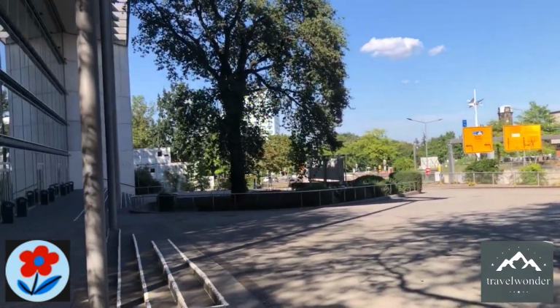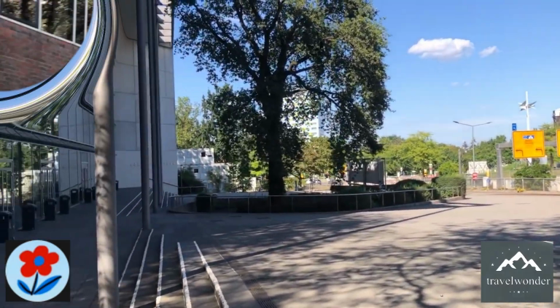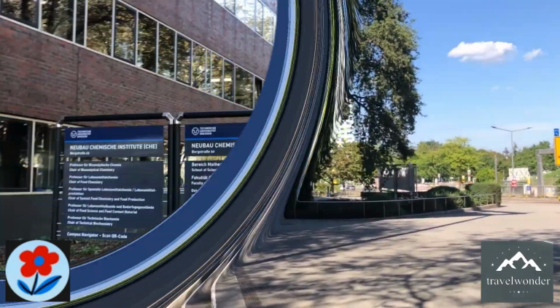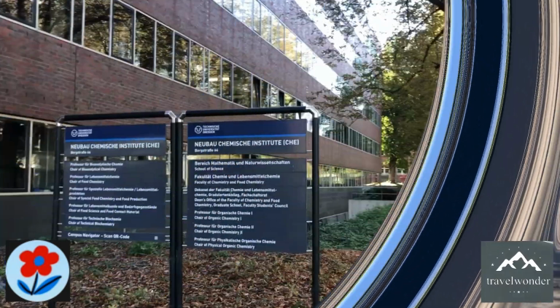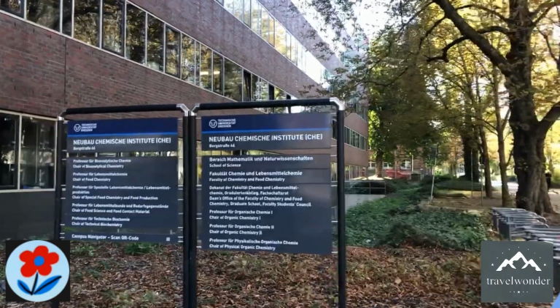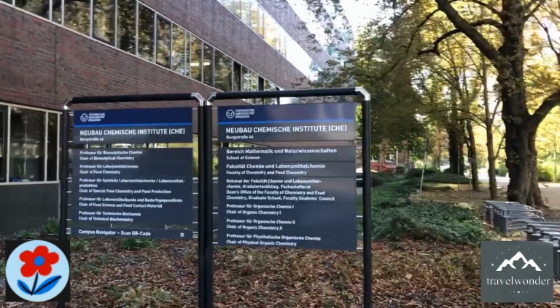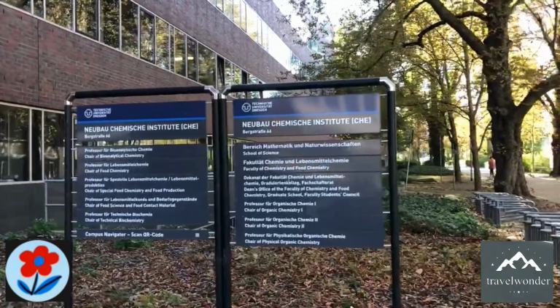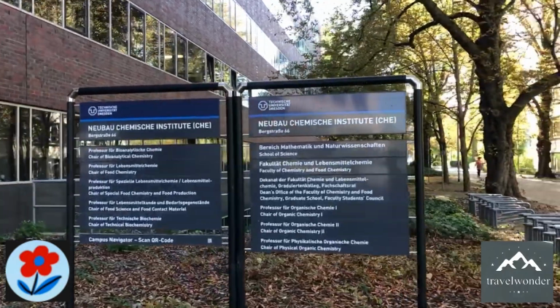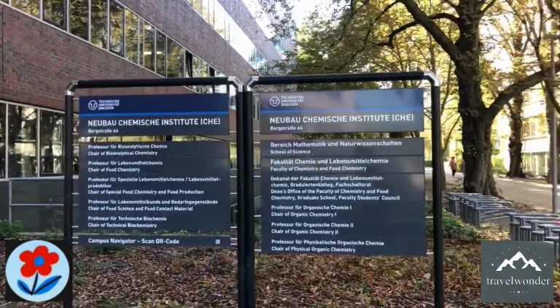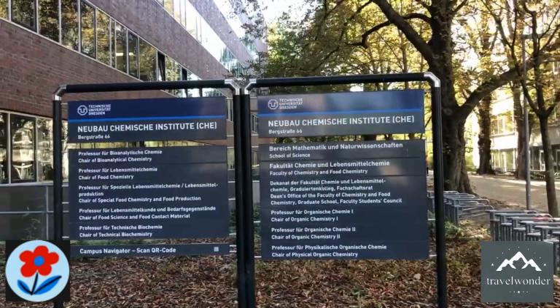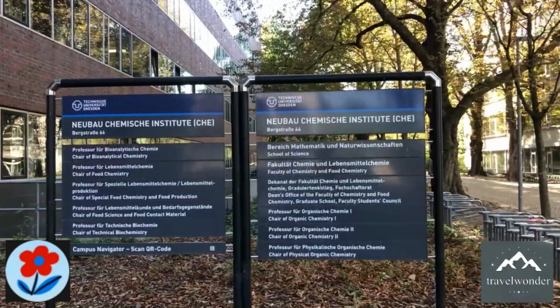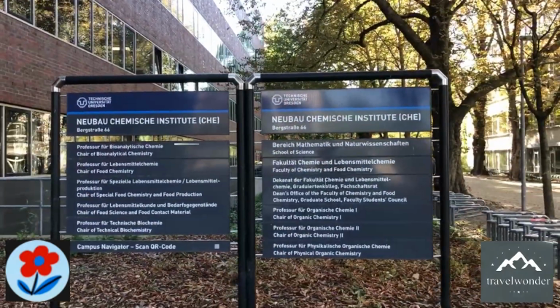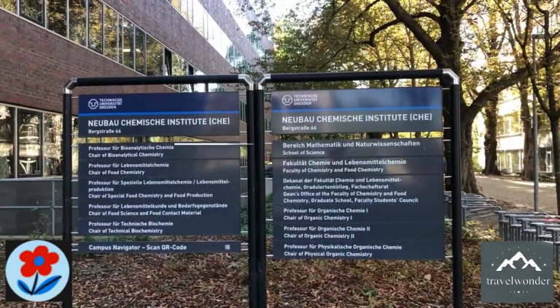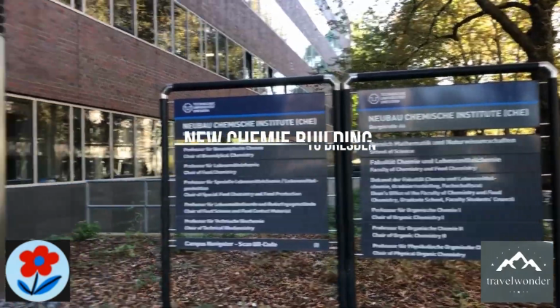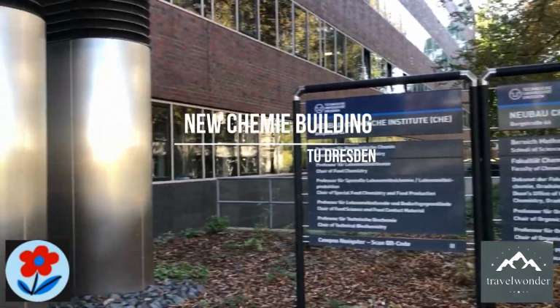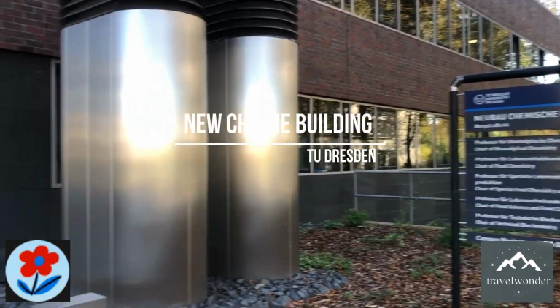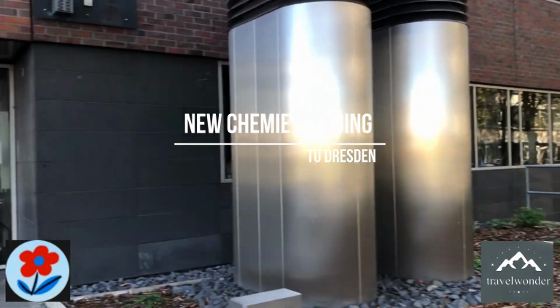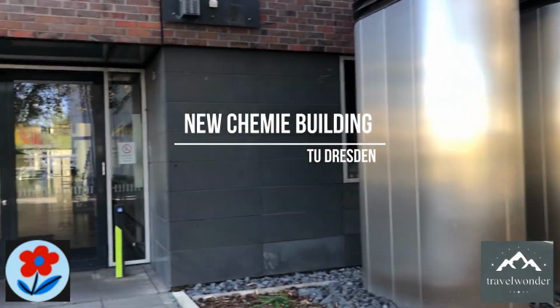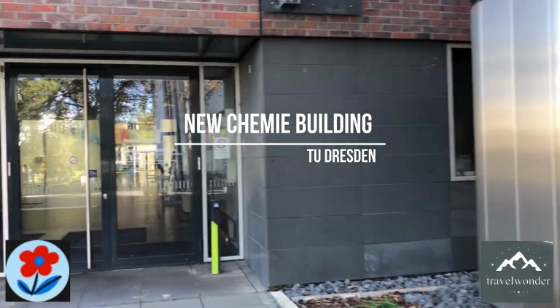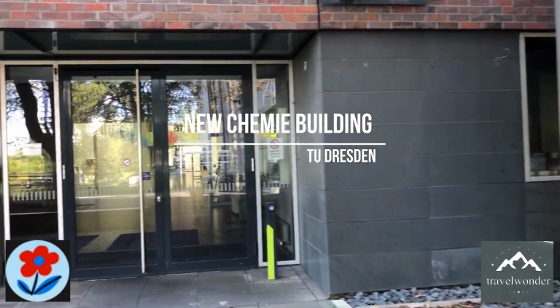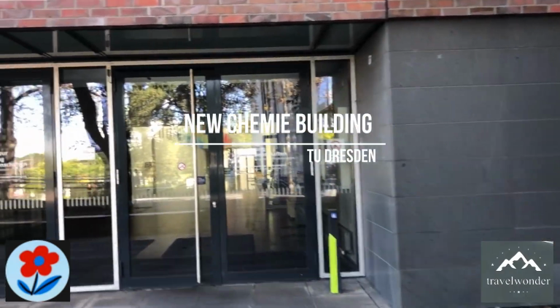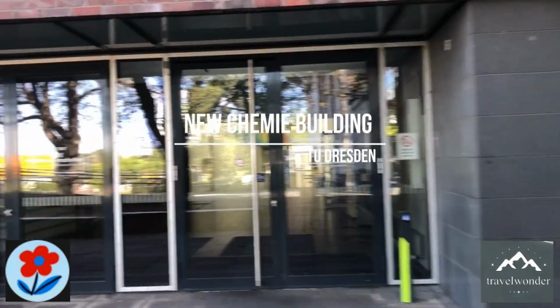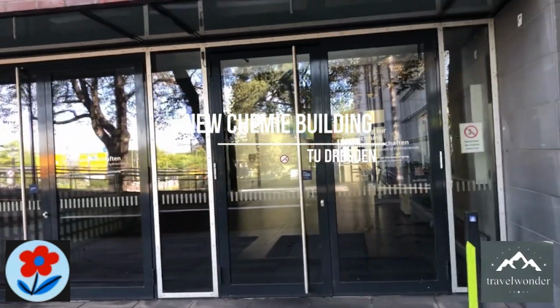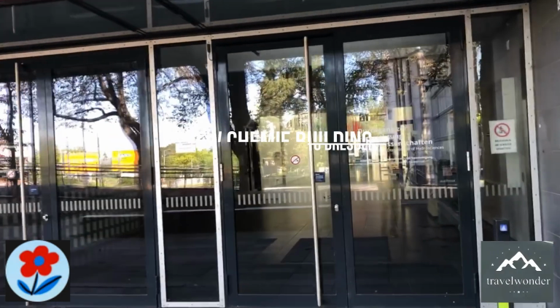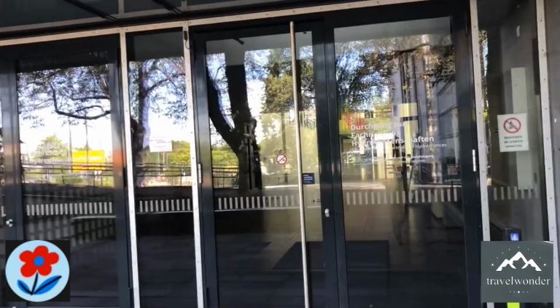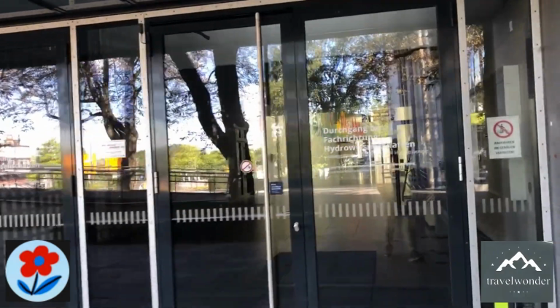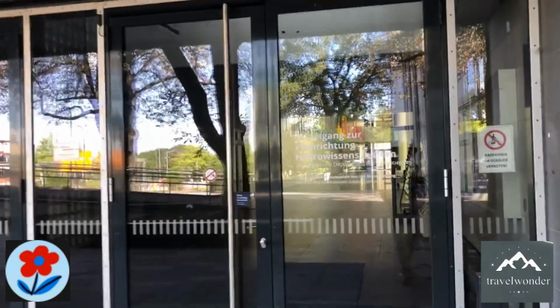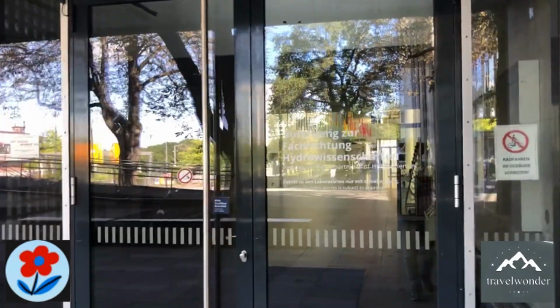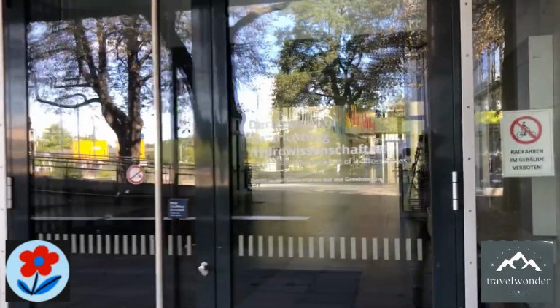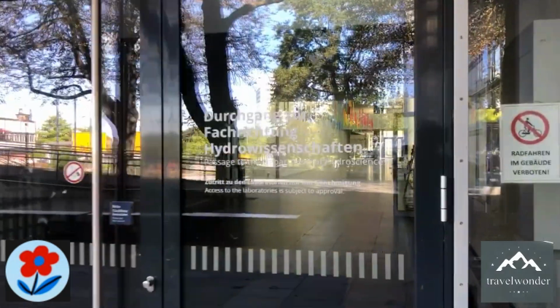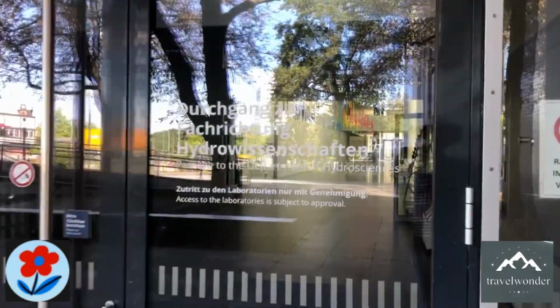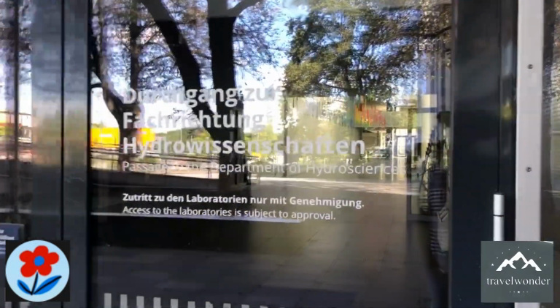After that, we head over to the Chemistry Building, another impressive facility where the future of chemical research is being shaped. This building houses various labs, classrooms, and research centers dedicated to areas like organic chemistry and materials science.